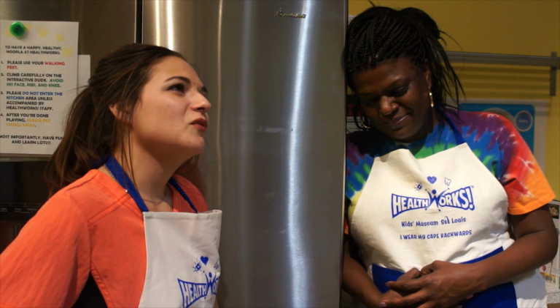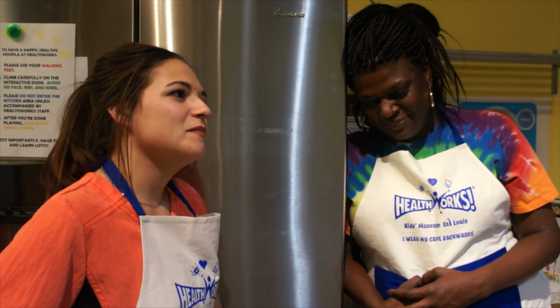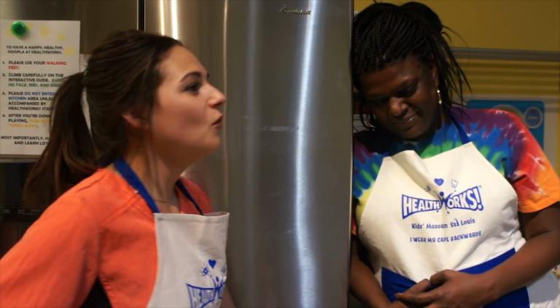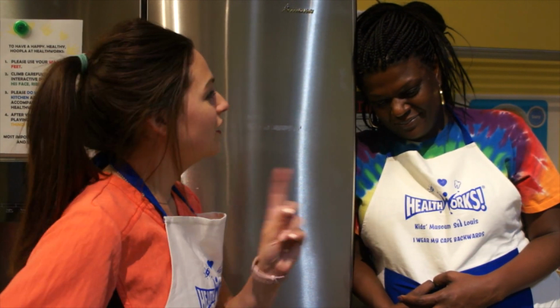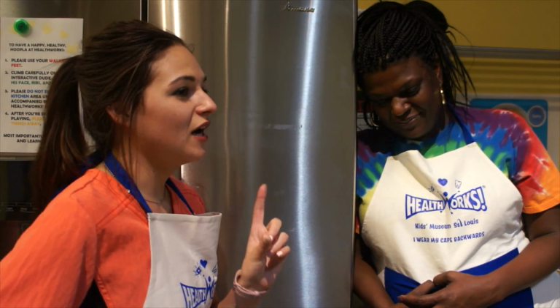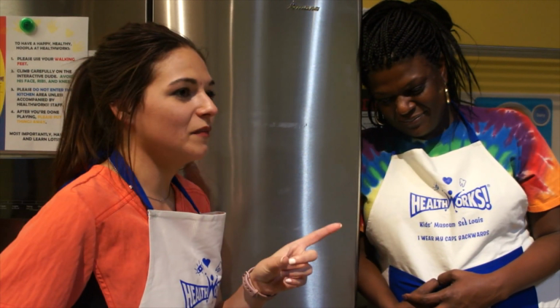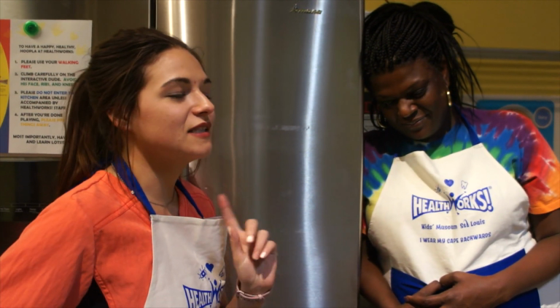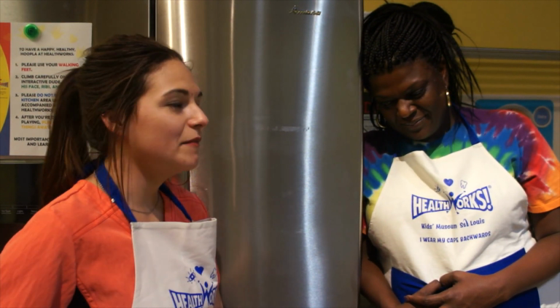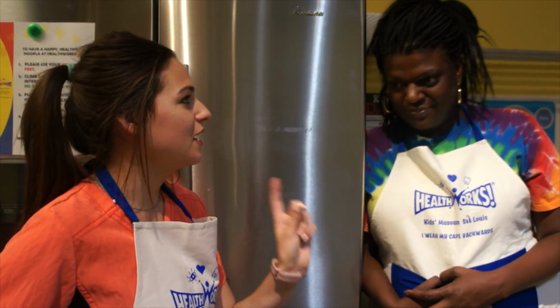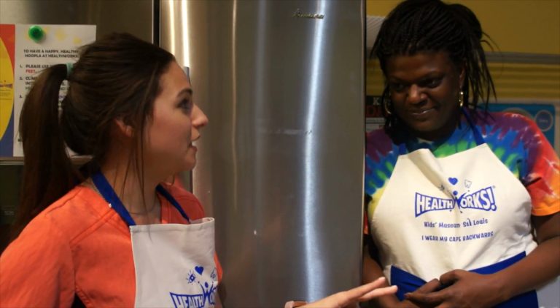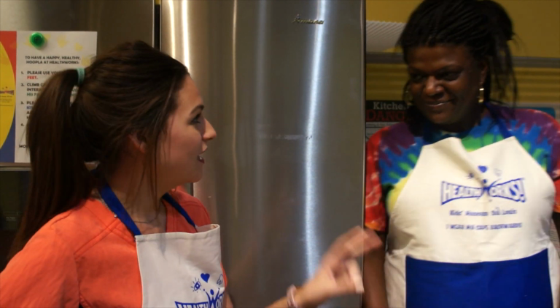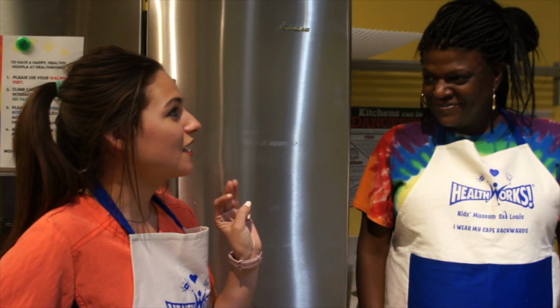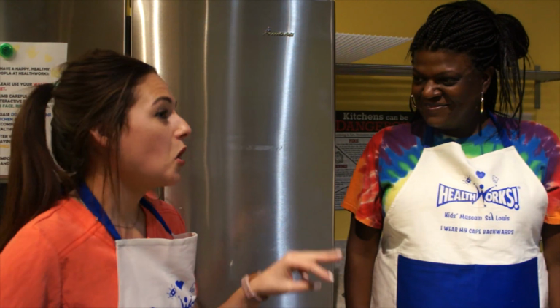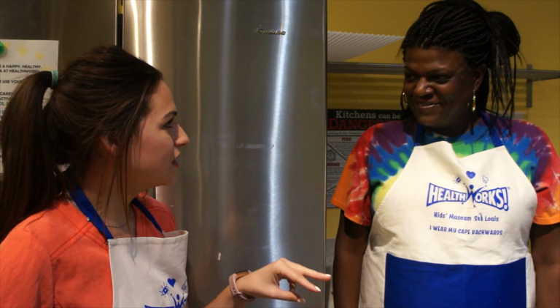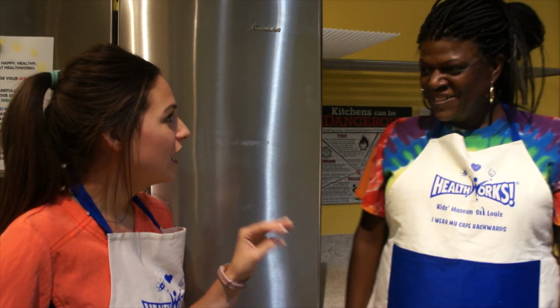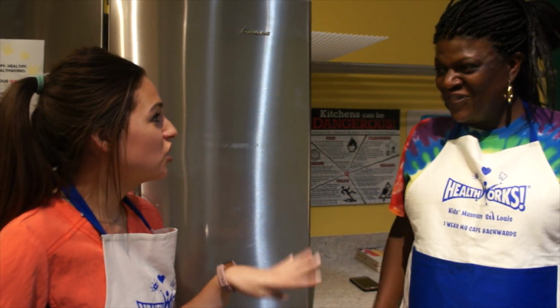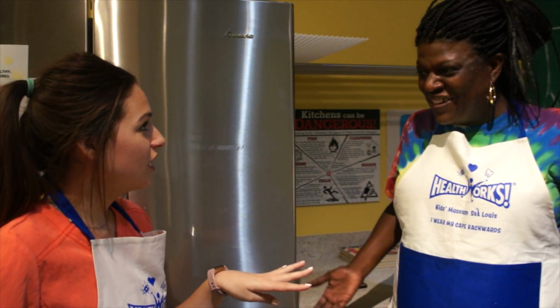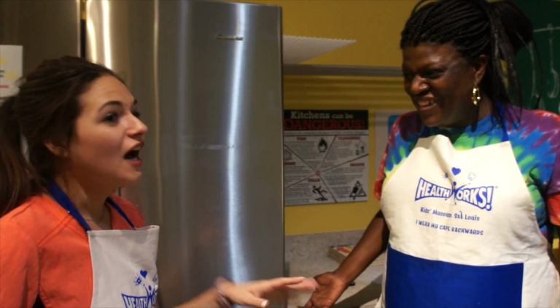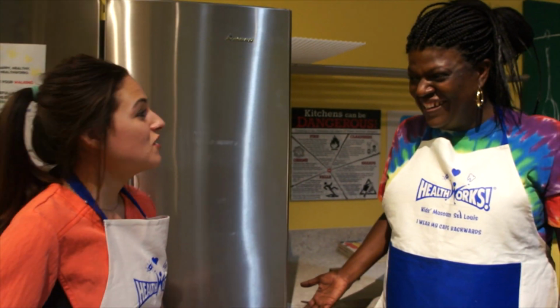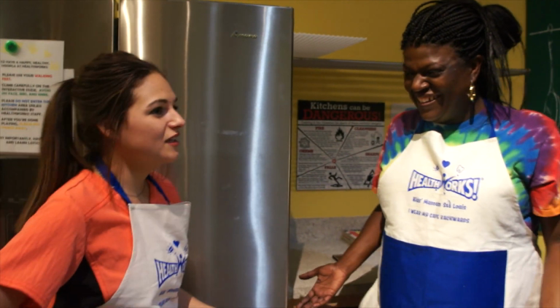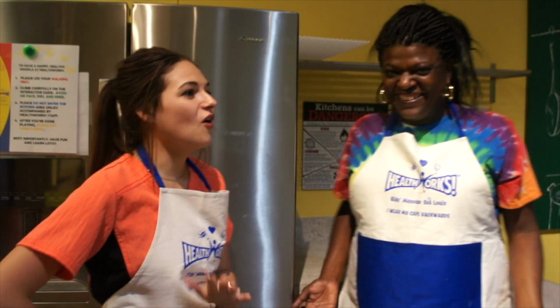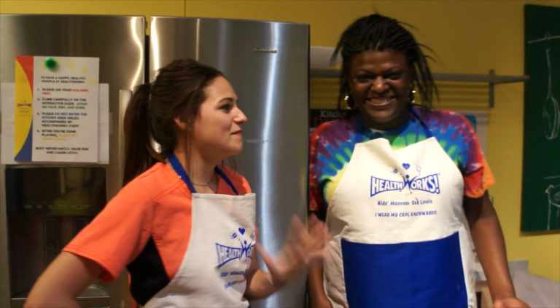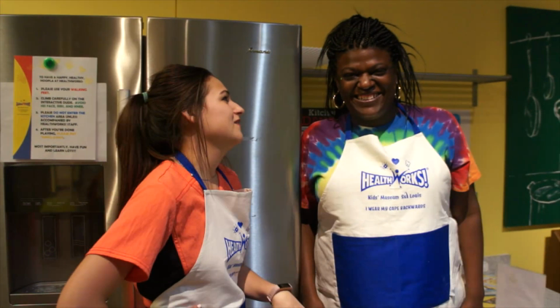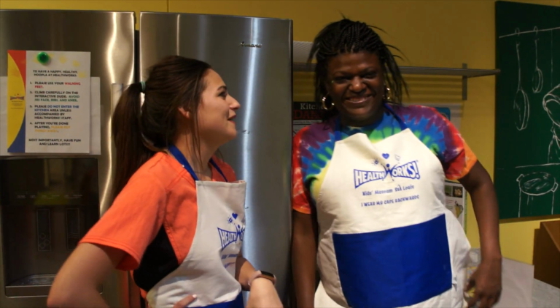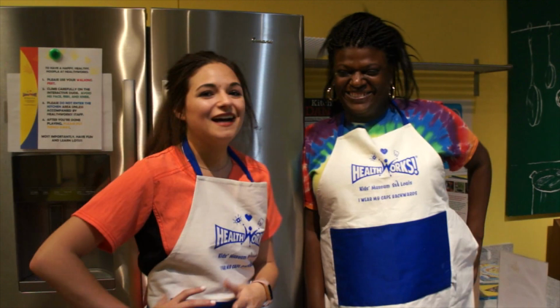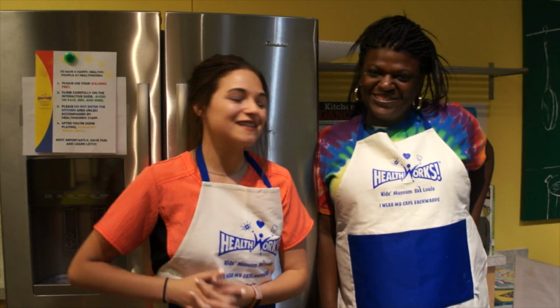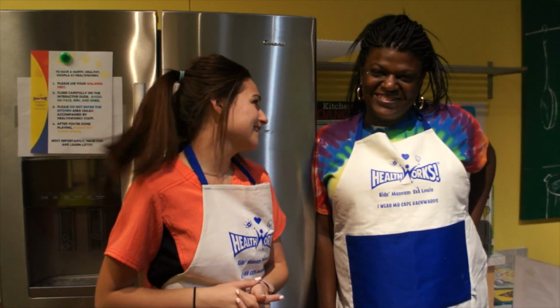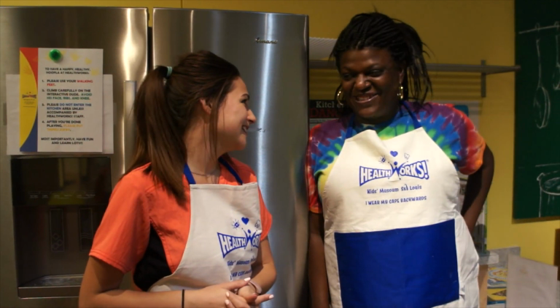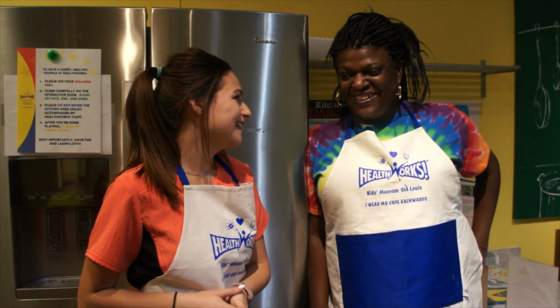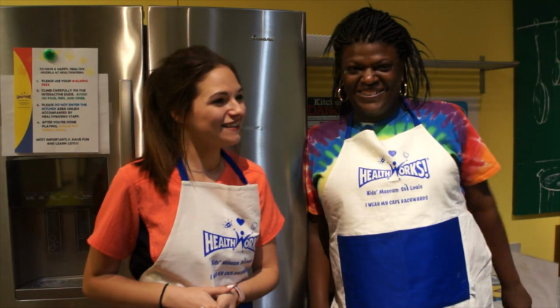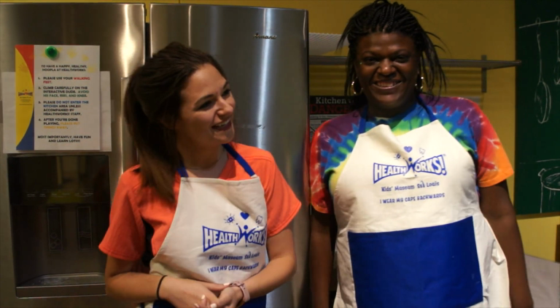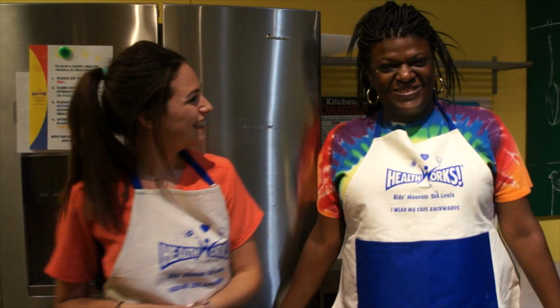A recipe — you know what, I do have something. It has lemon, it has mint, it's got some parsley. I'm feeling better already! I know — it's going to get all that bad stuff out of your body. How does that sound? It sounds great. All right, let's go make it. Let's do it.